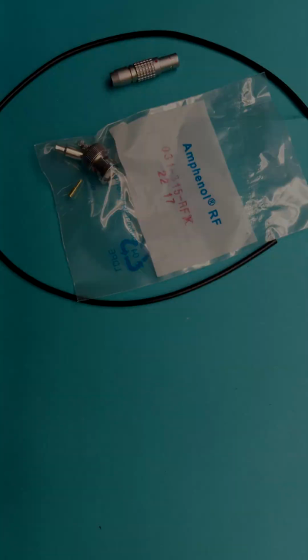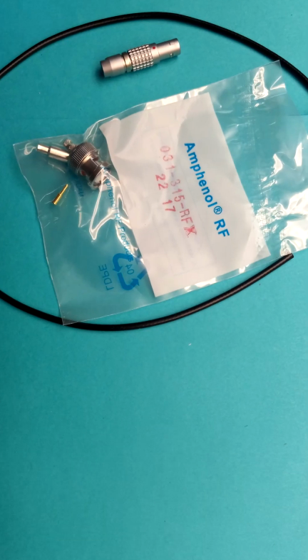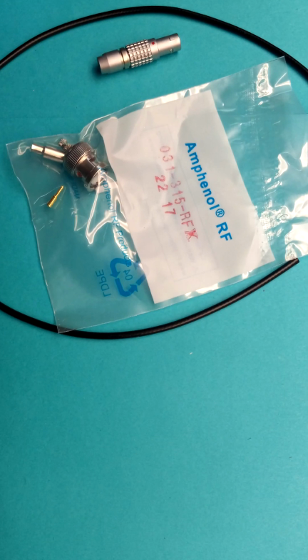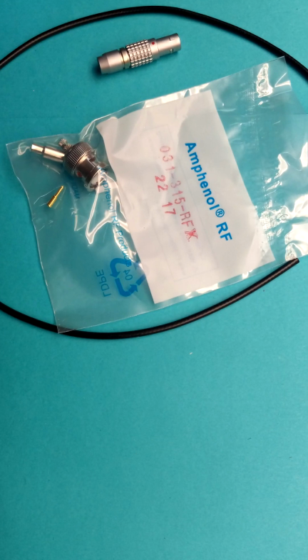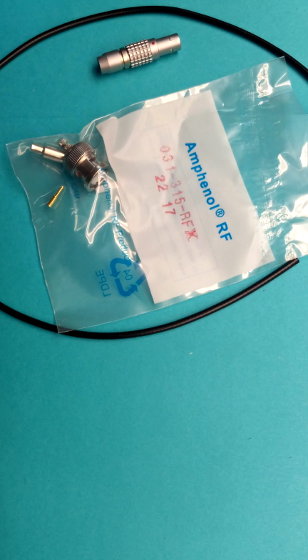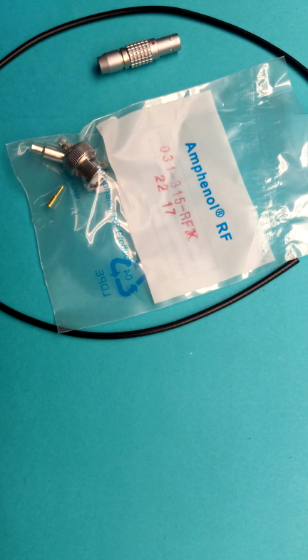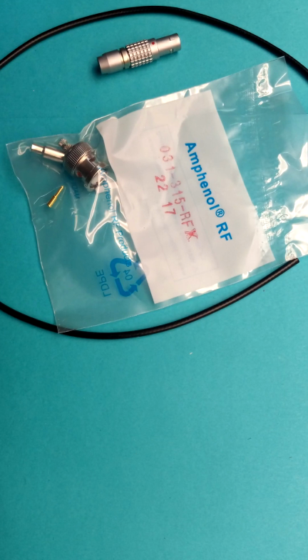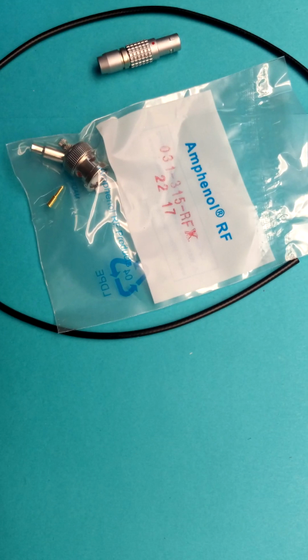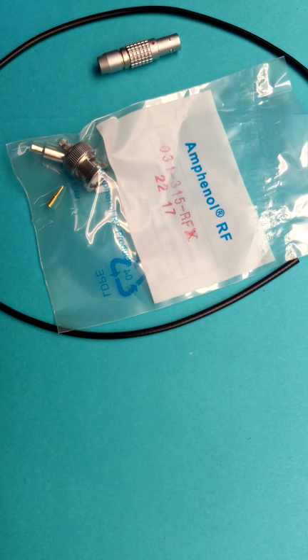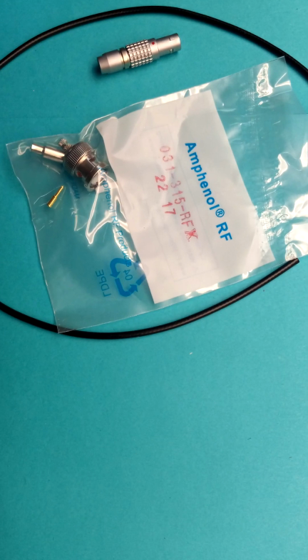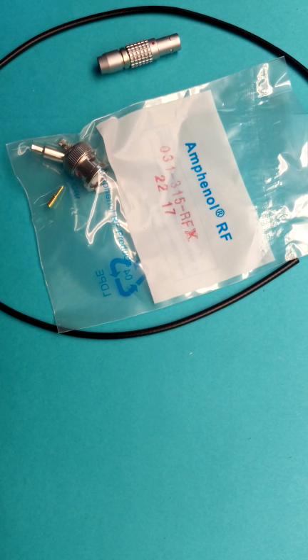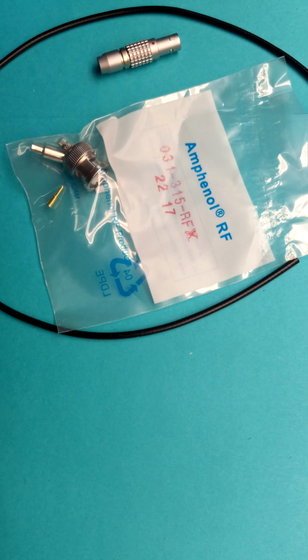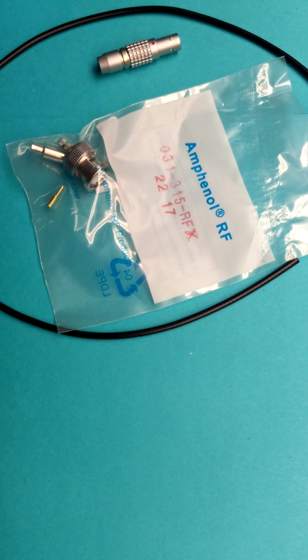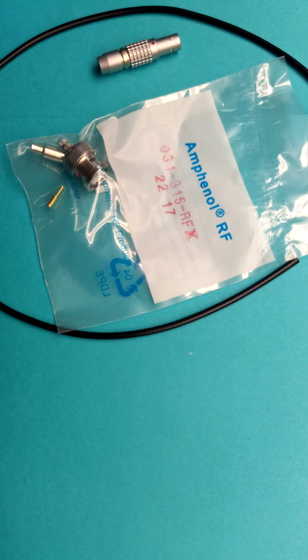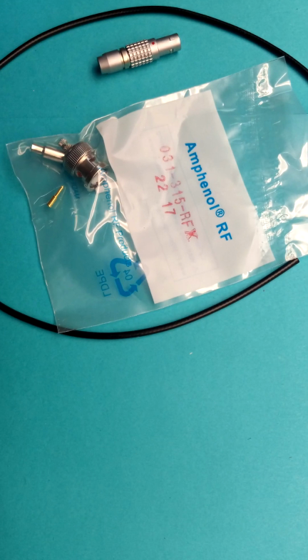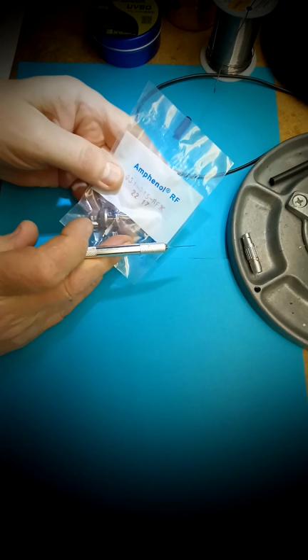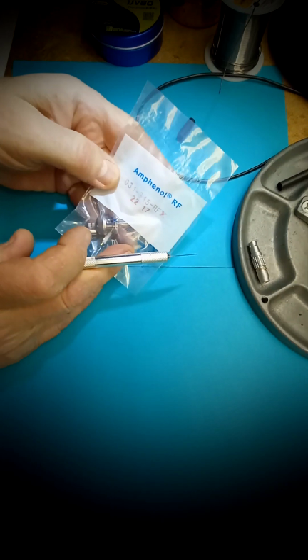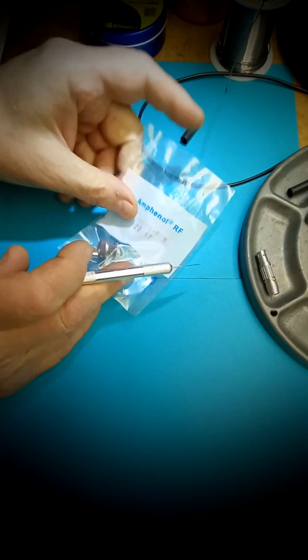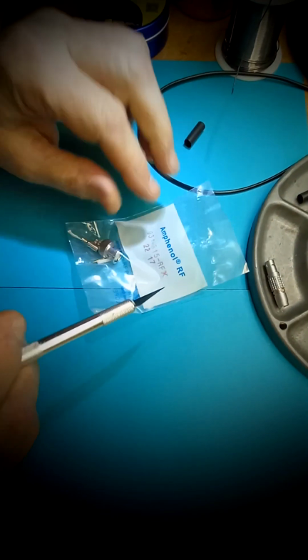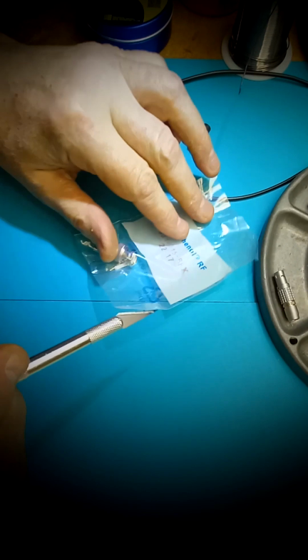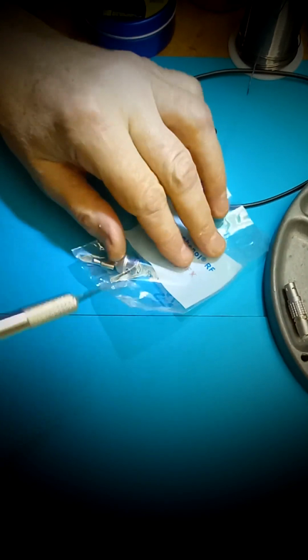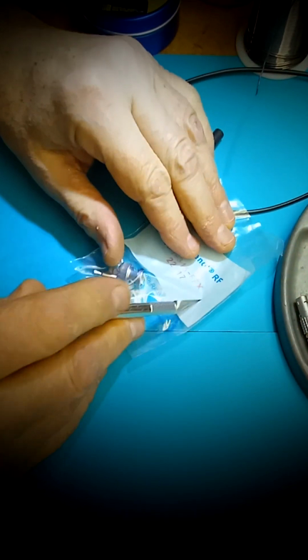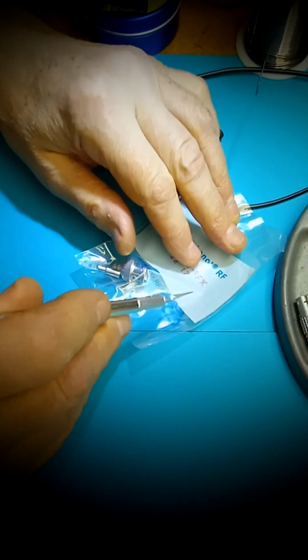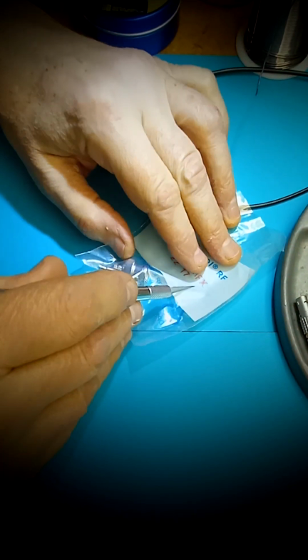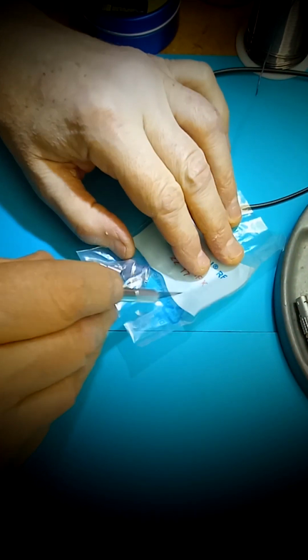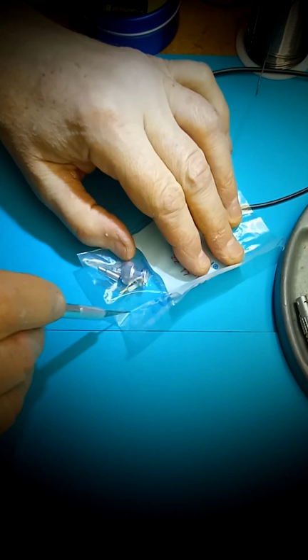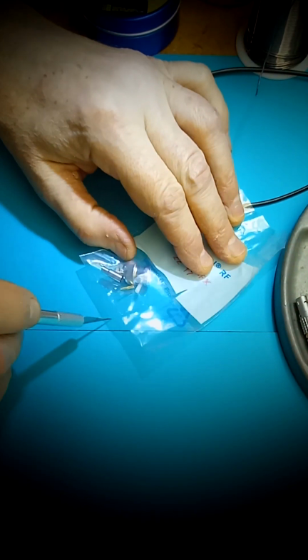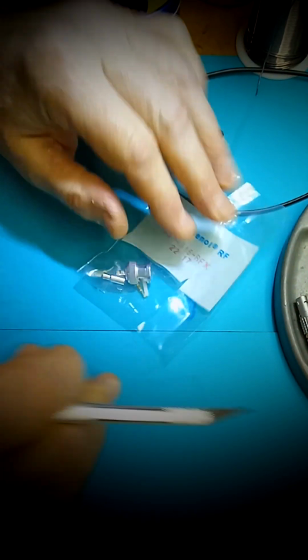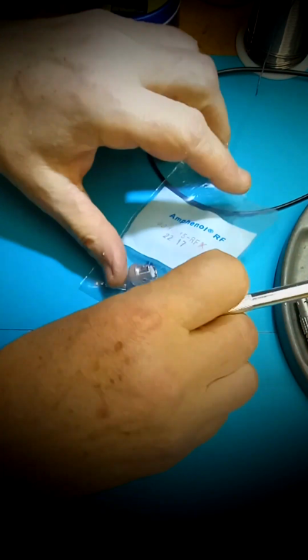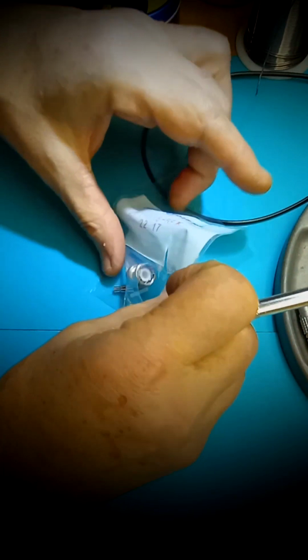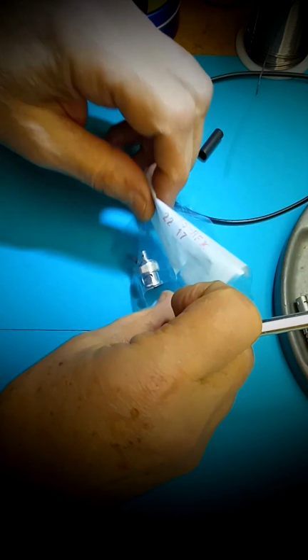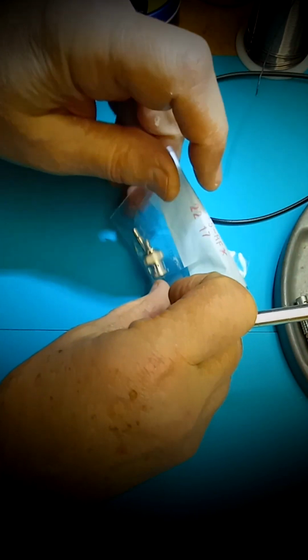All necessary parts: RG174 coaxial cable, 50 ohm BNC crimping connector and LEMO 5-pin connector.